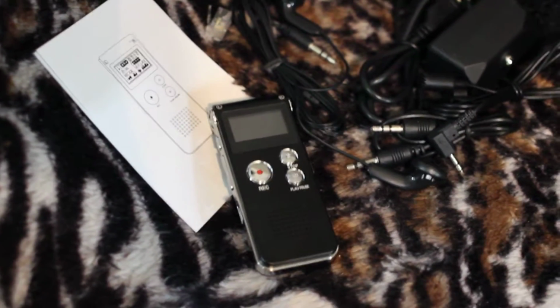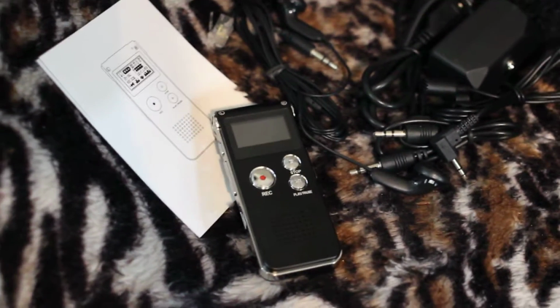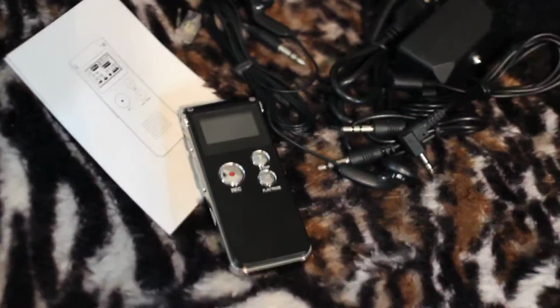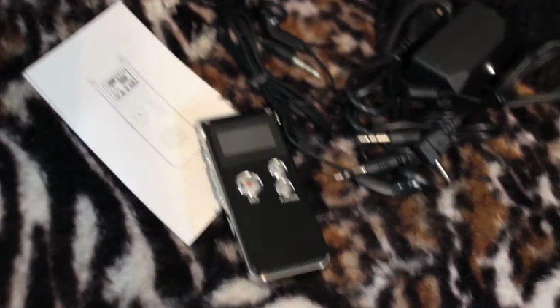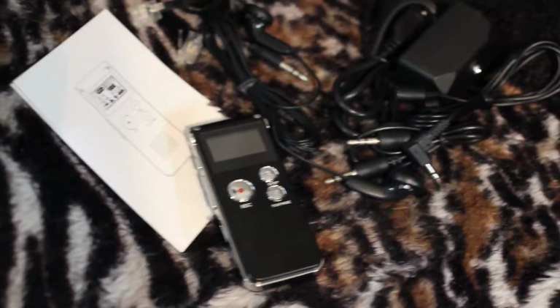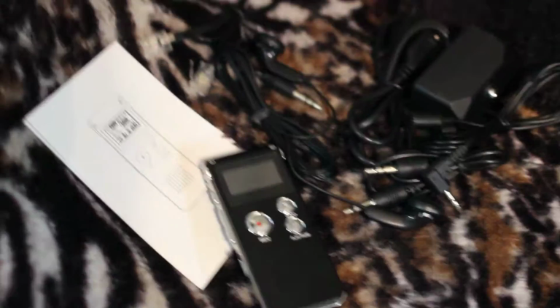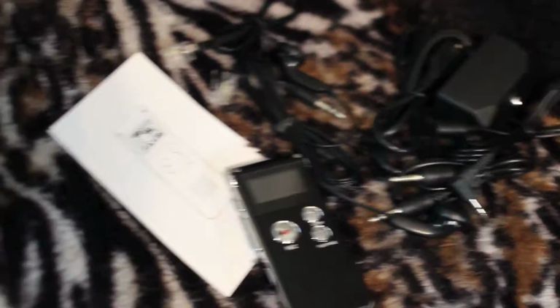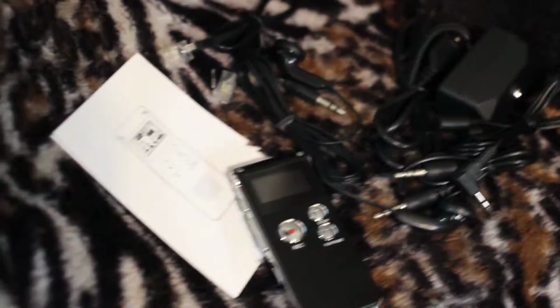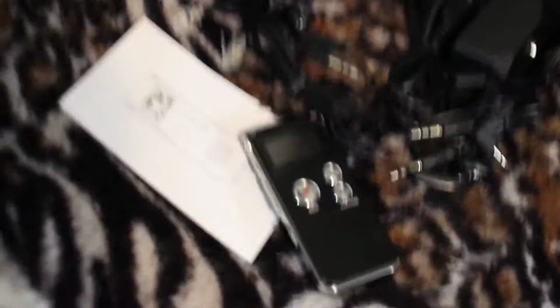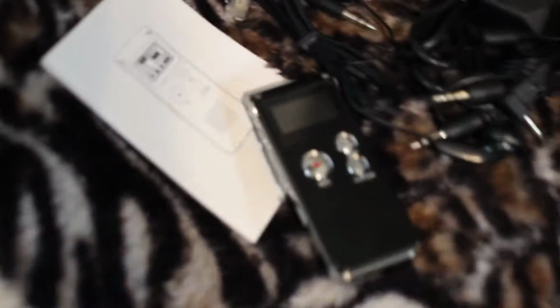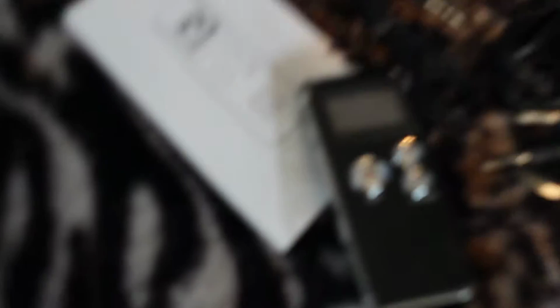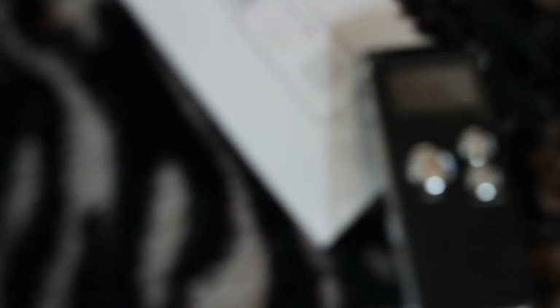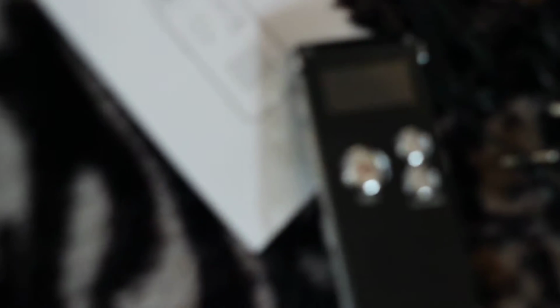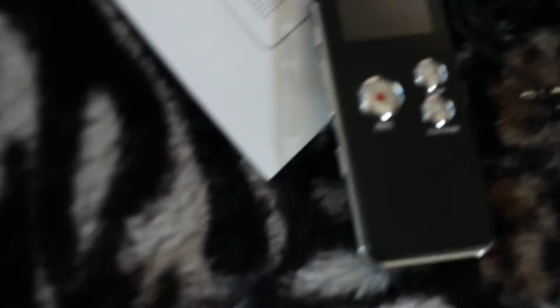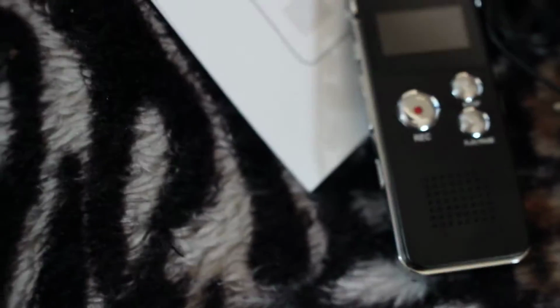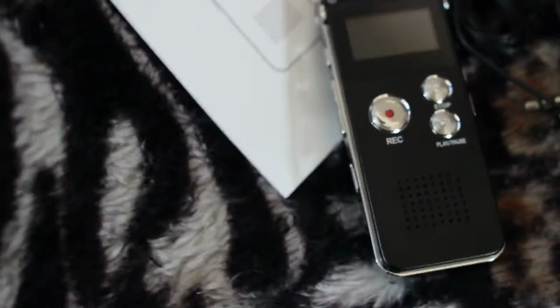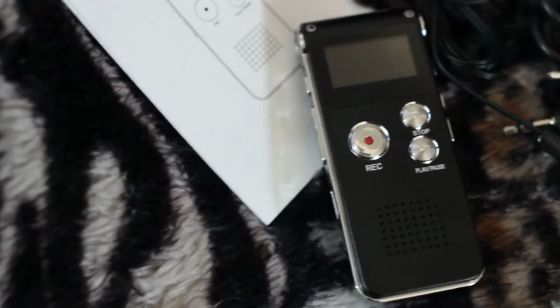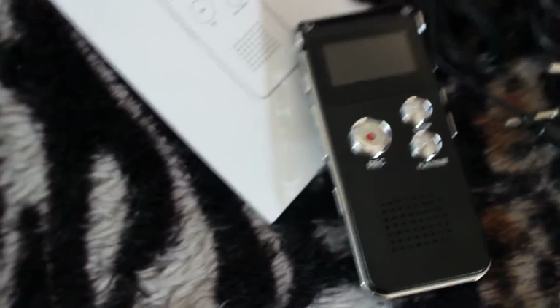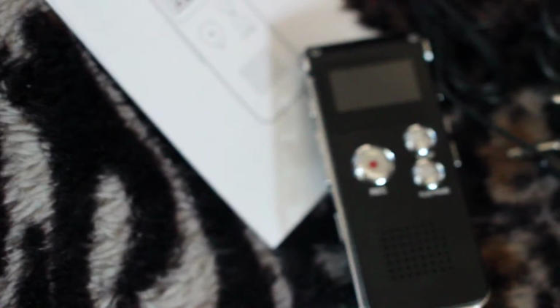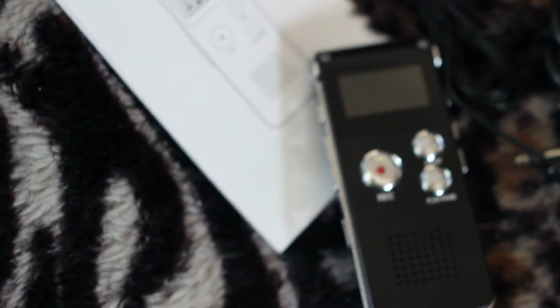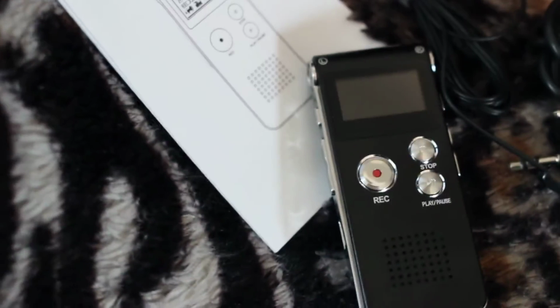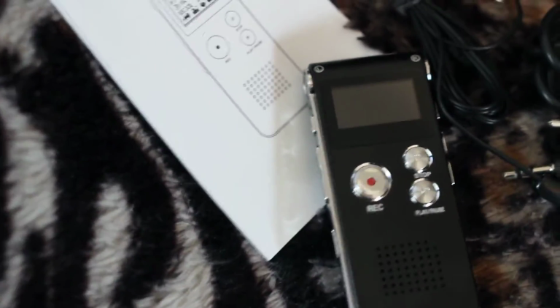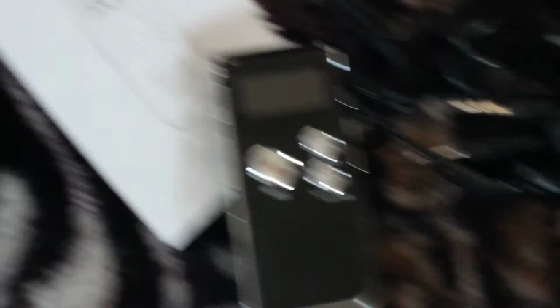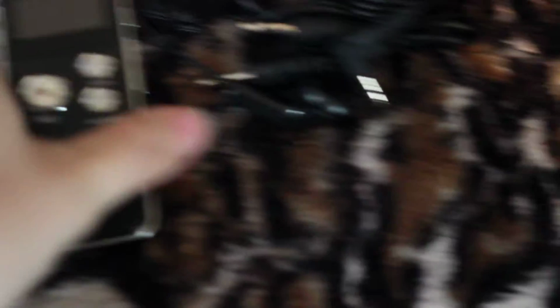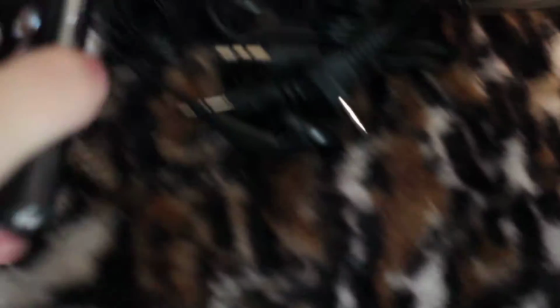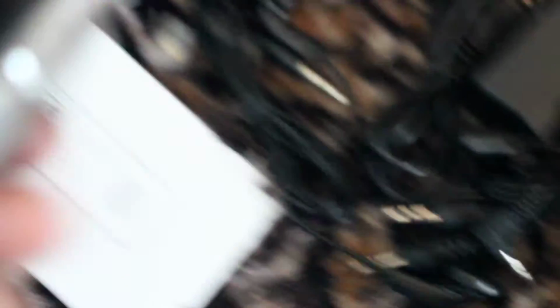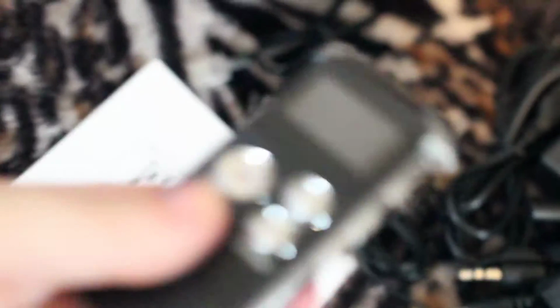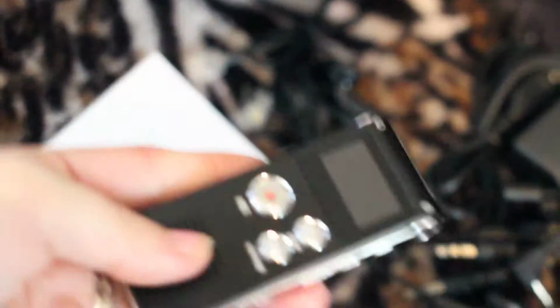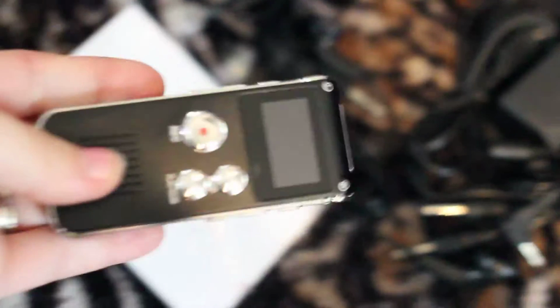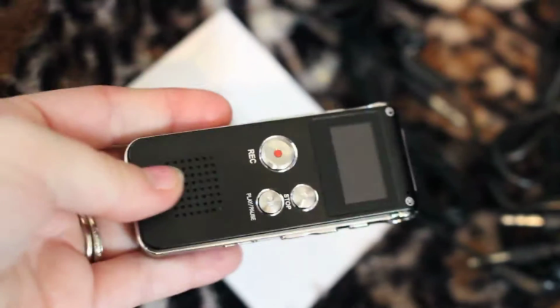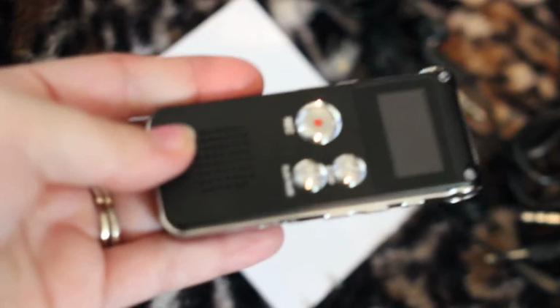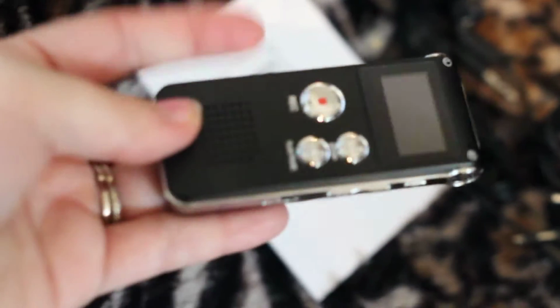This is a digital voice recorder. It's very small and easy to use. As you can see, it fits in the palm of my hand.